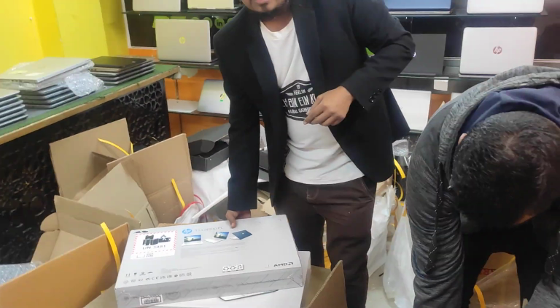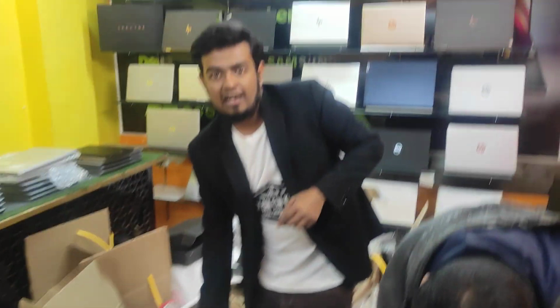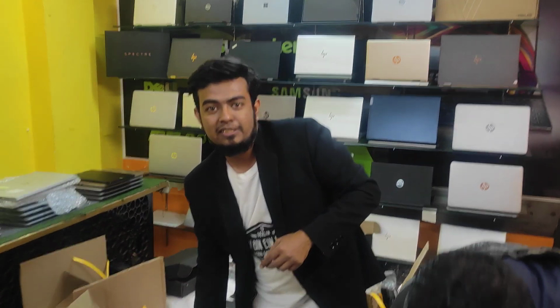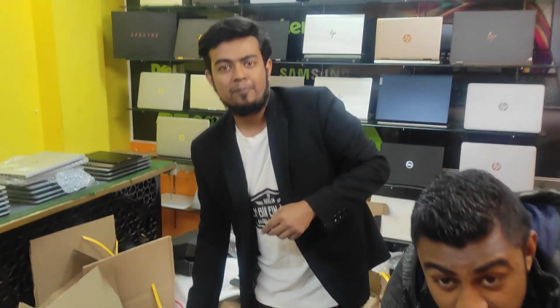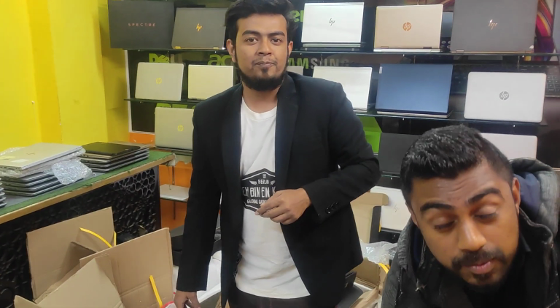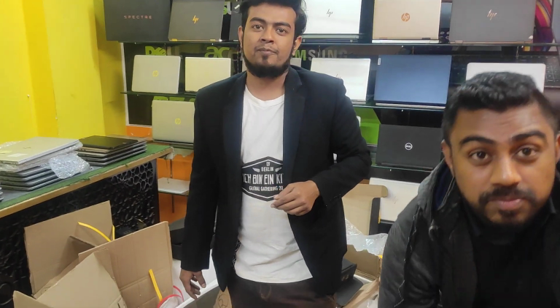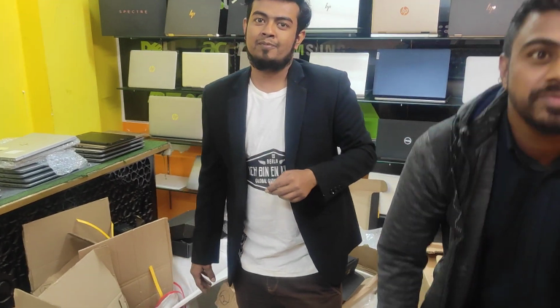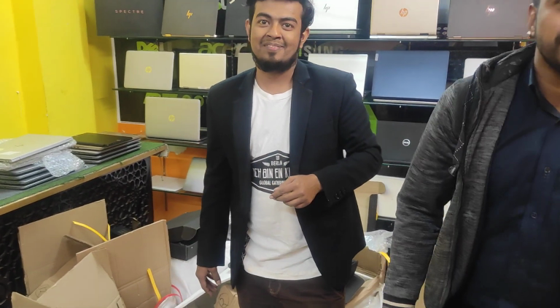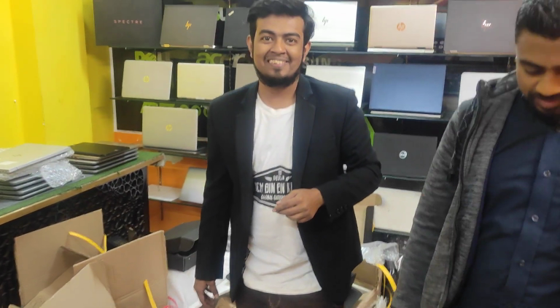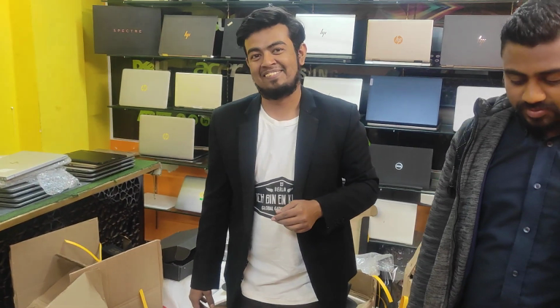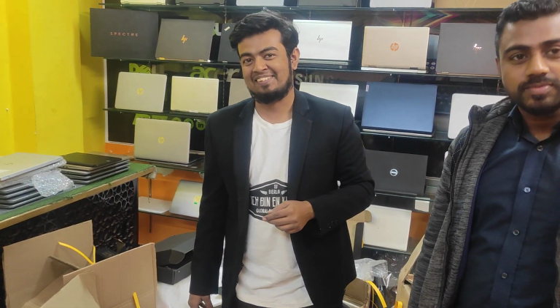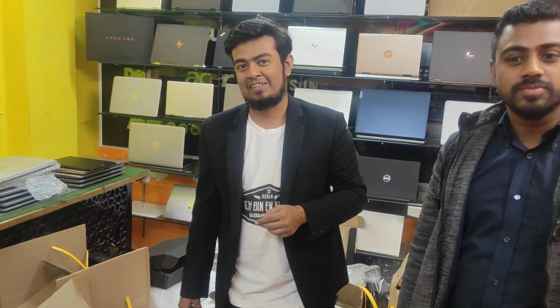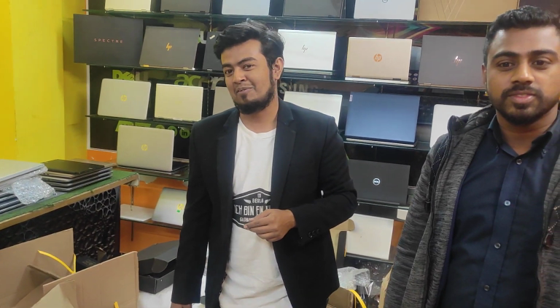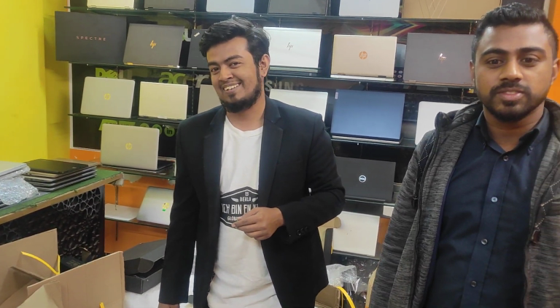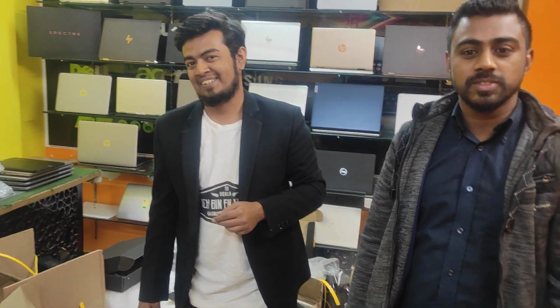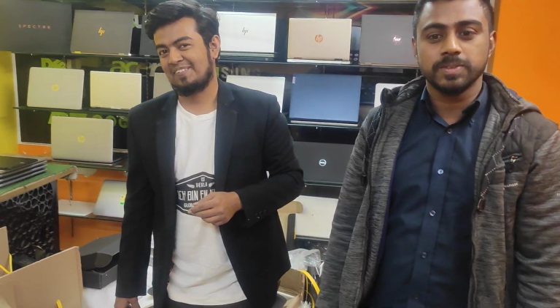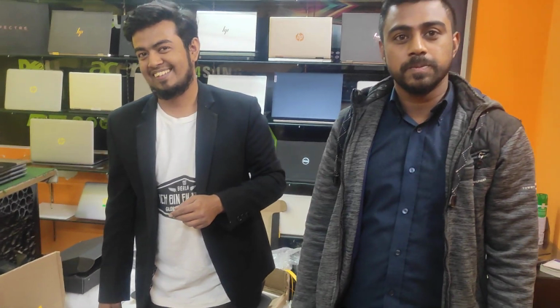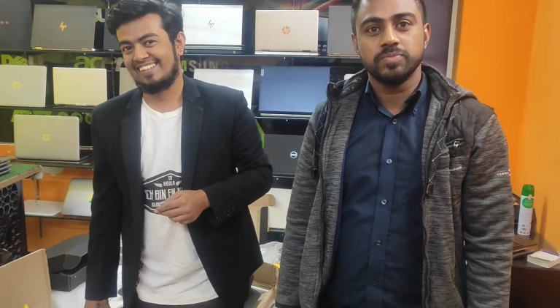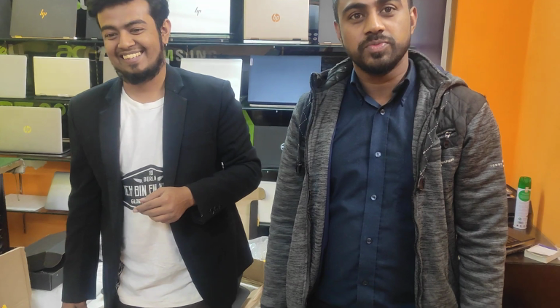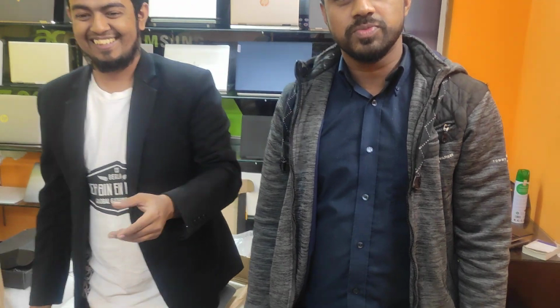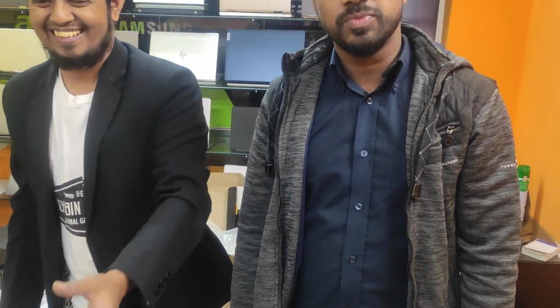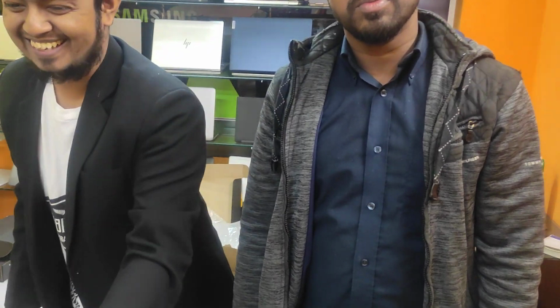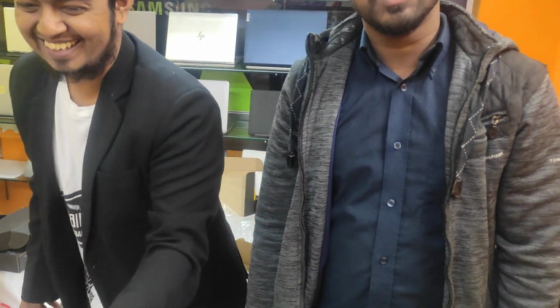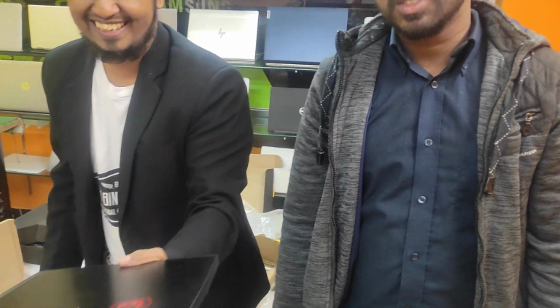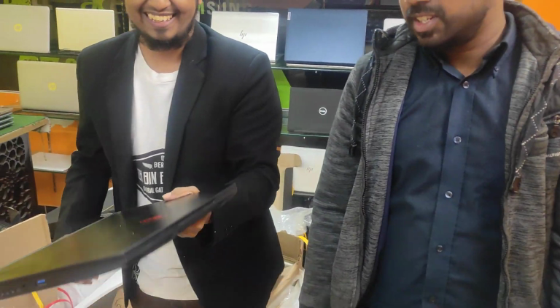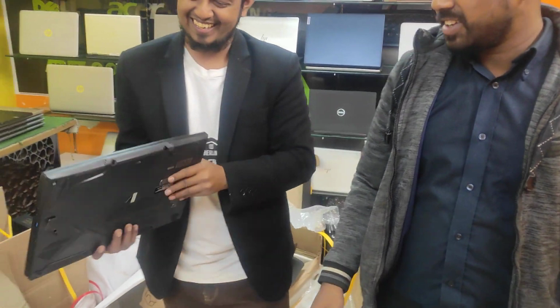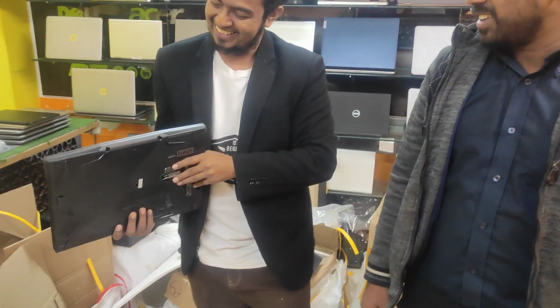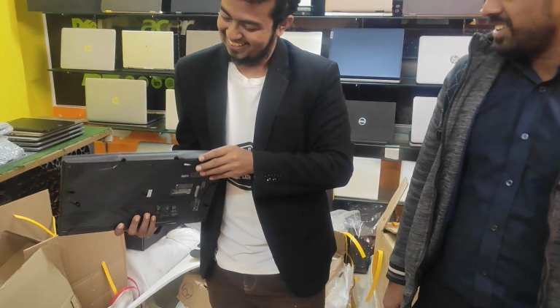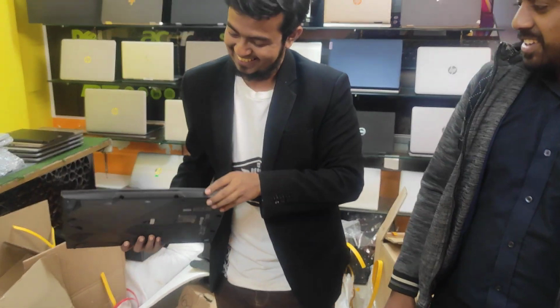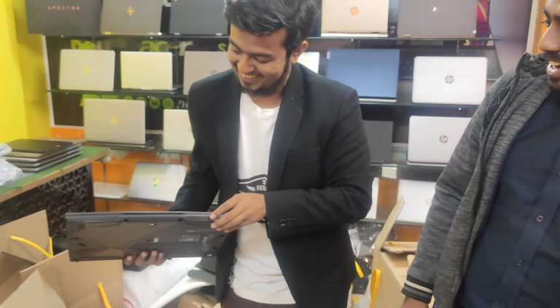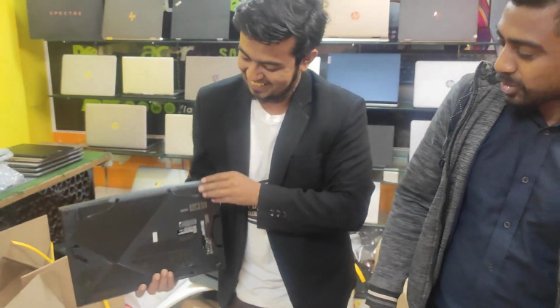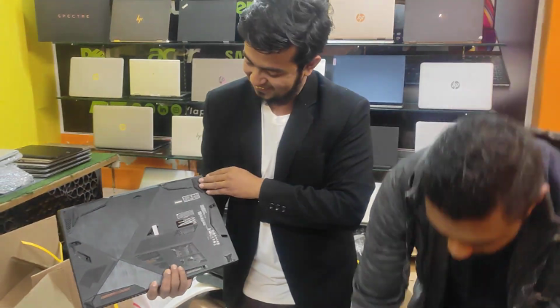Brother, a few days ago you will have a nice color. It is very slim.